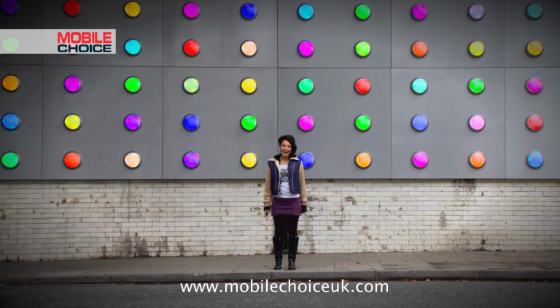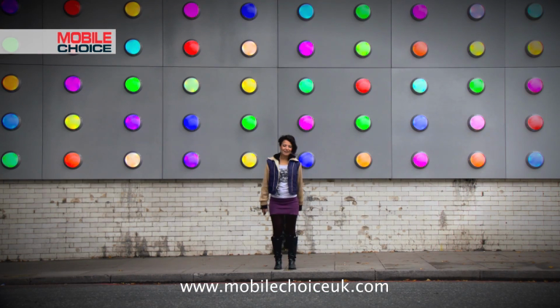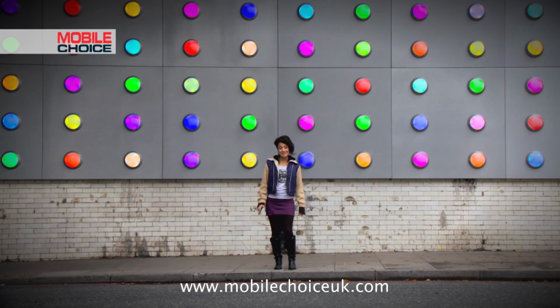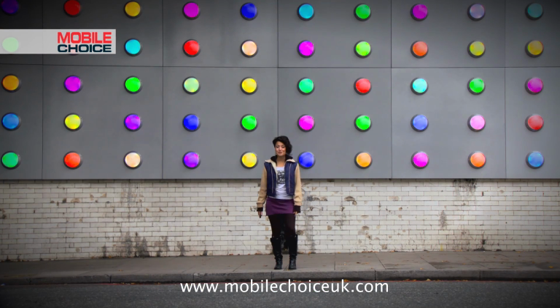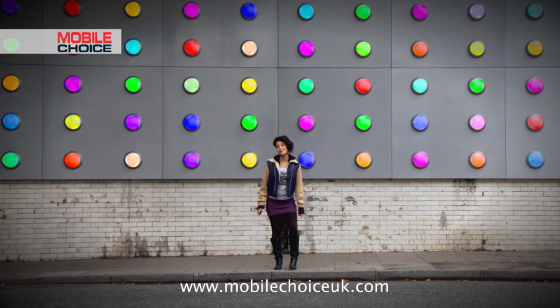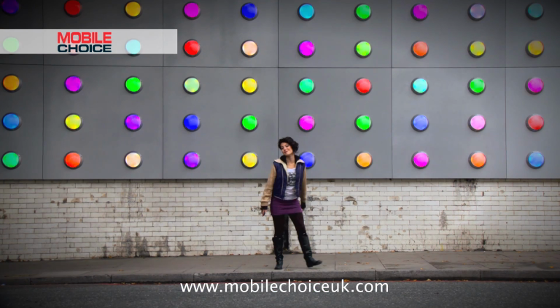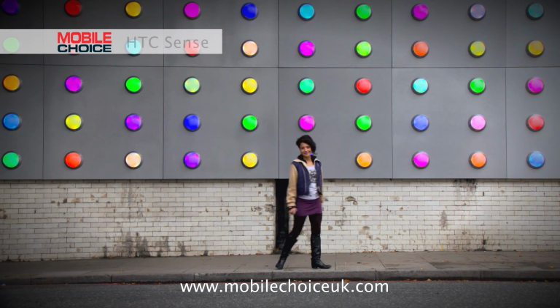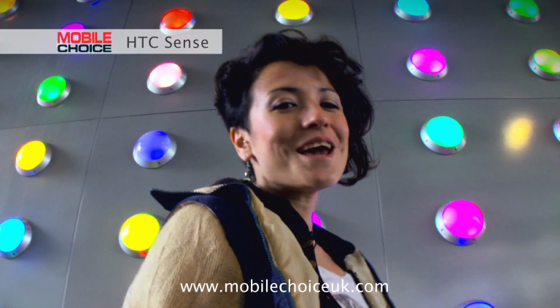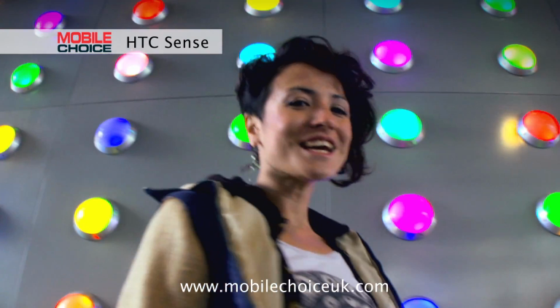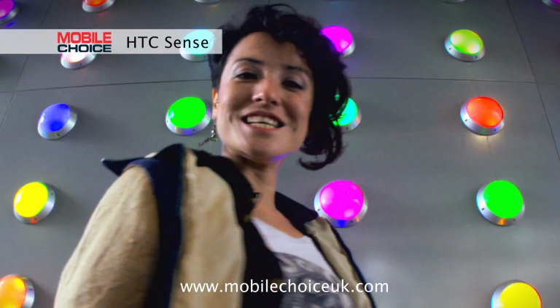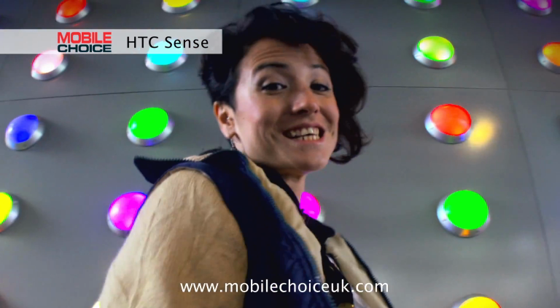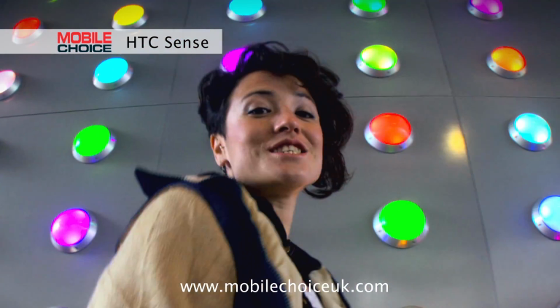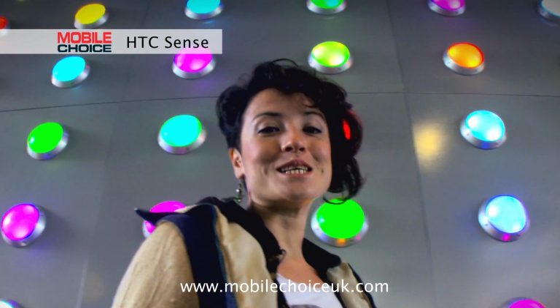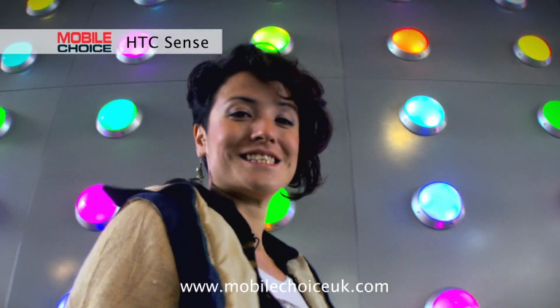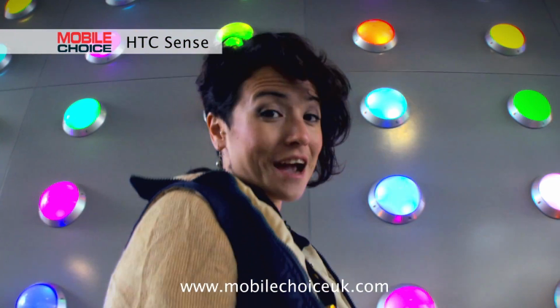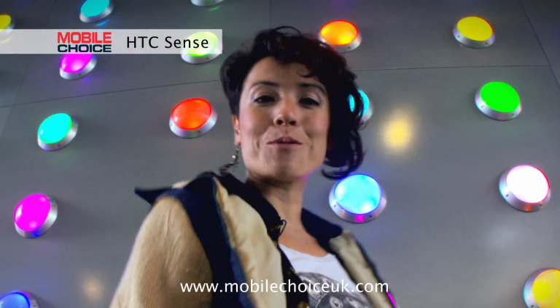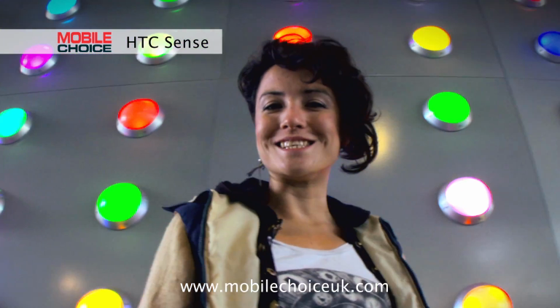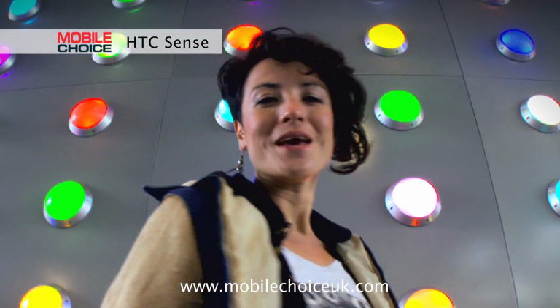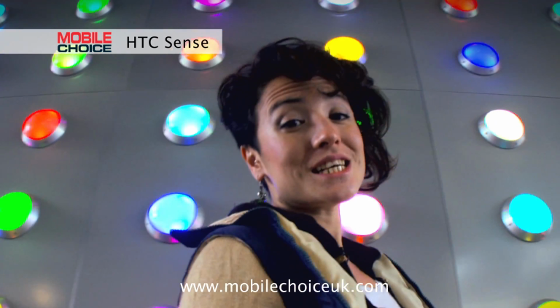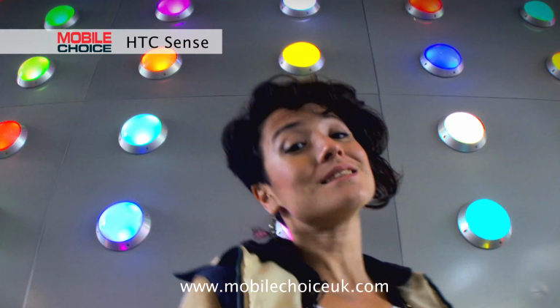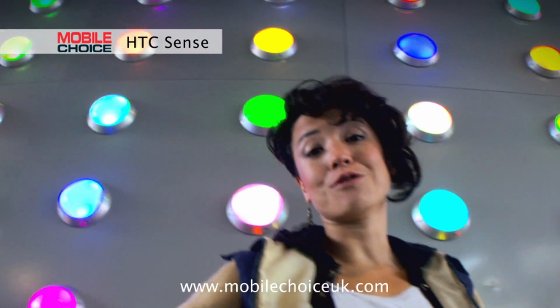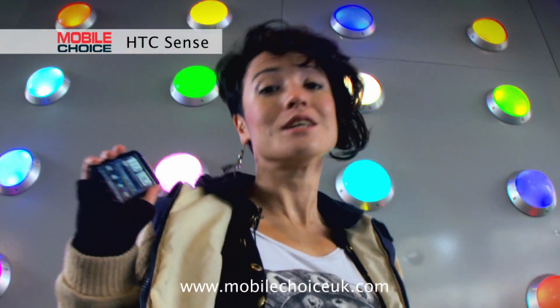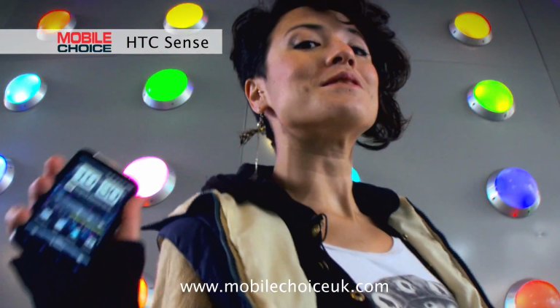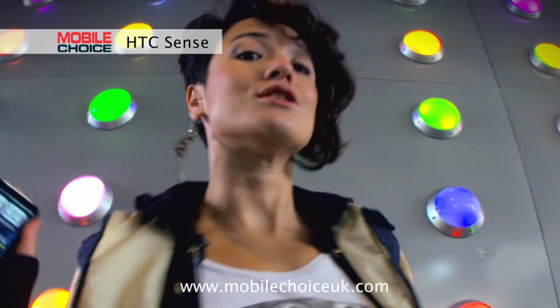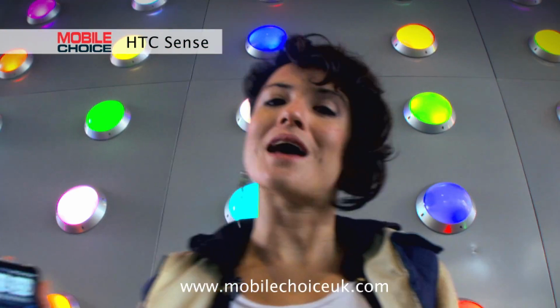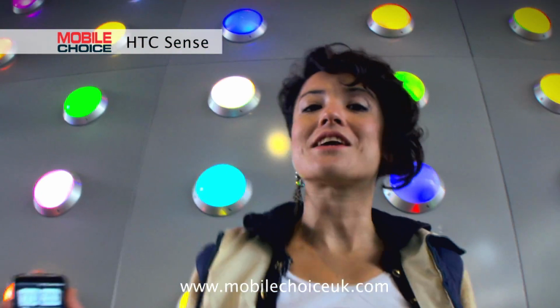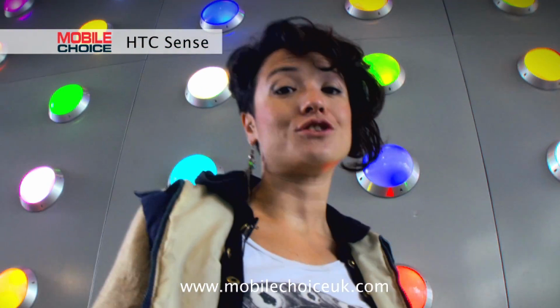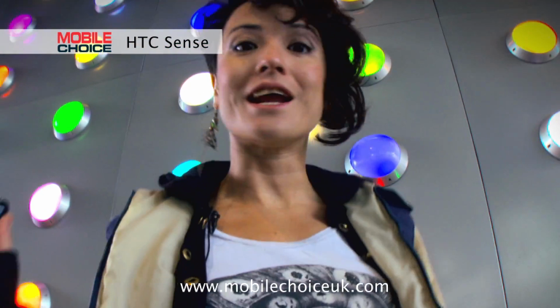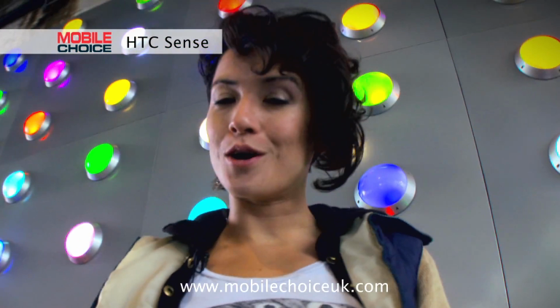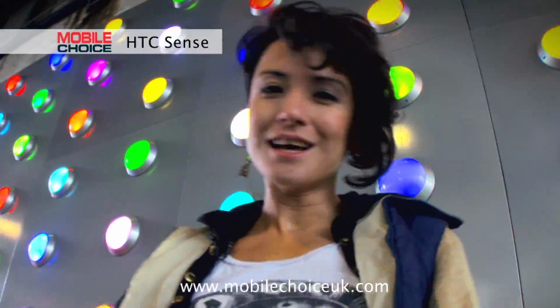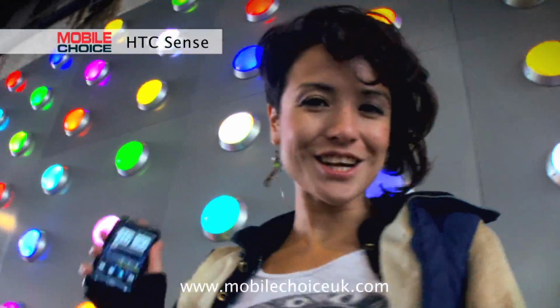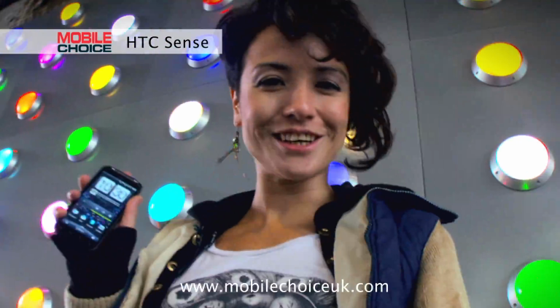Hi, I'm Natasha Stokes, editor of Mobile Choice magazine. Today, we're looking at HTC Sense, a software skin on the standard Android operating system. HTC Sense gives your phone tons more multimedia, social and navigation features right out of the box. Let's take a closer look.